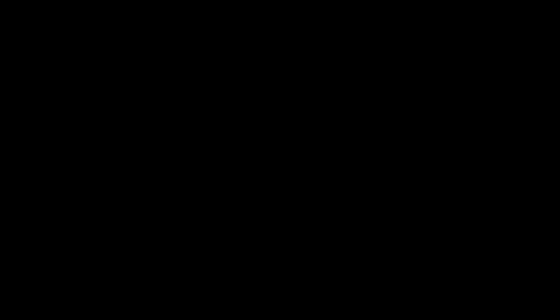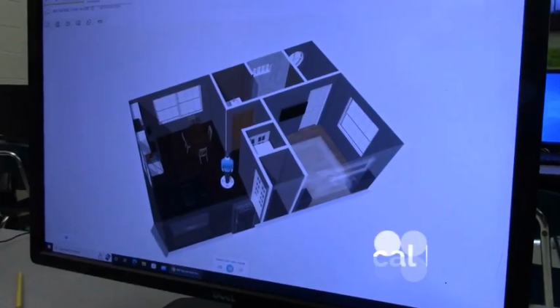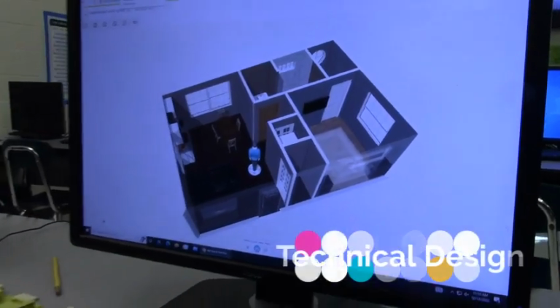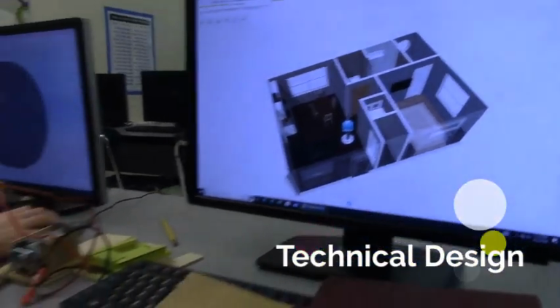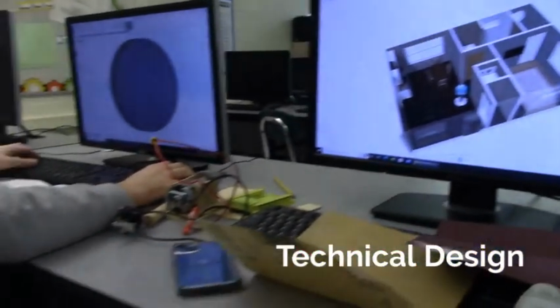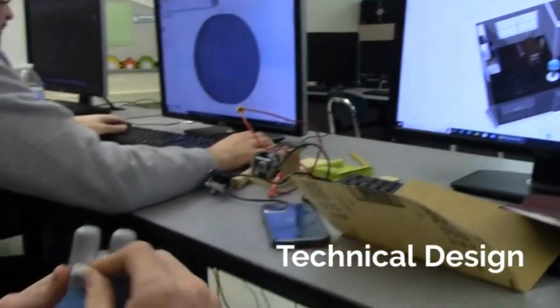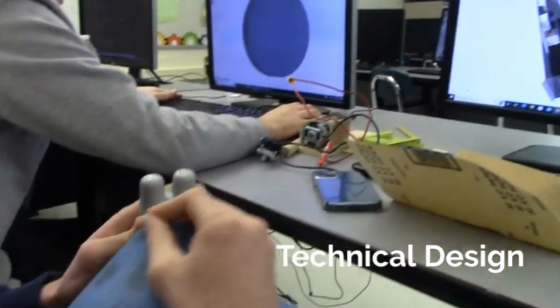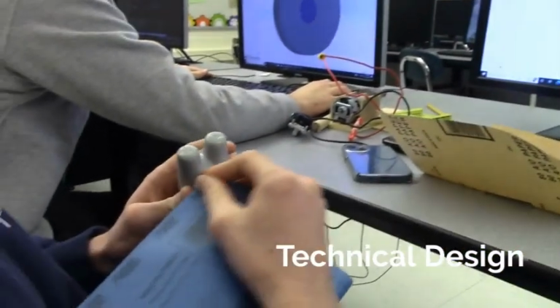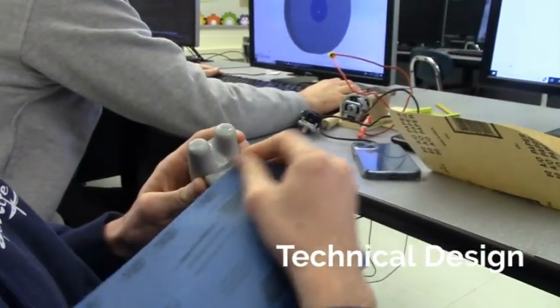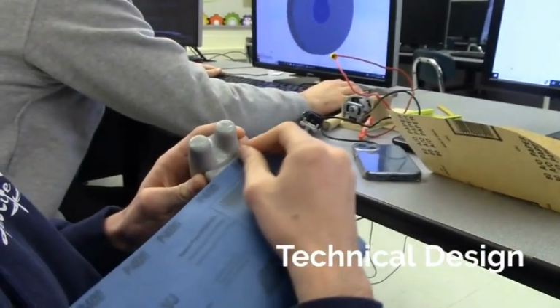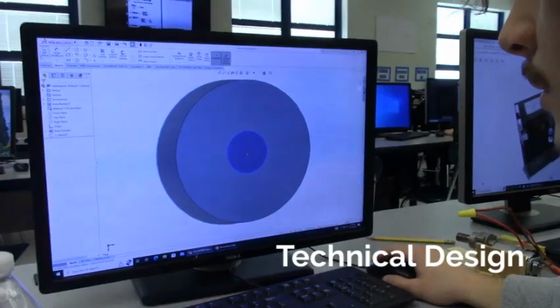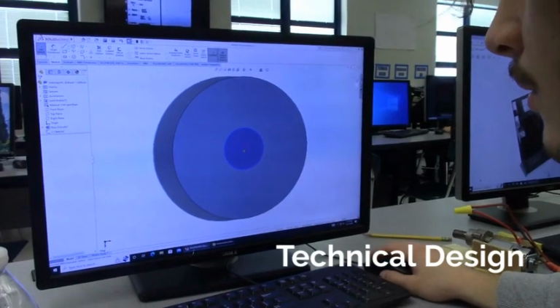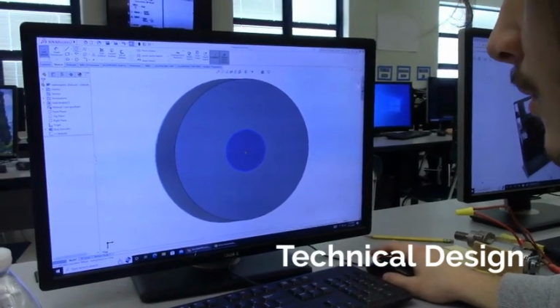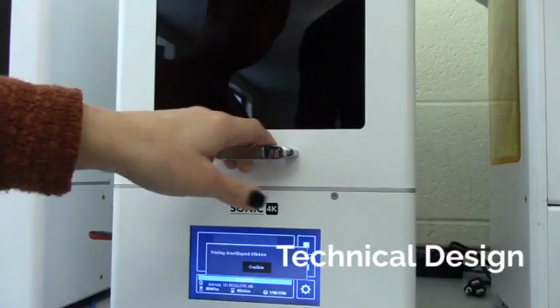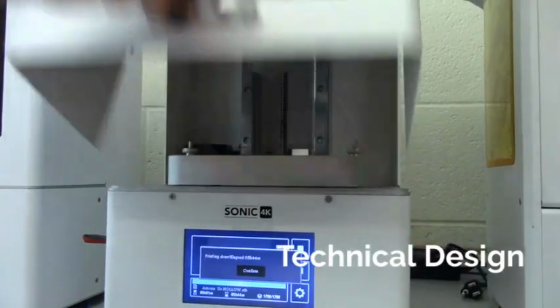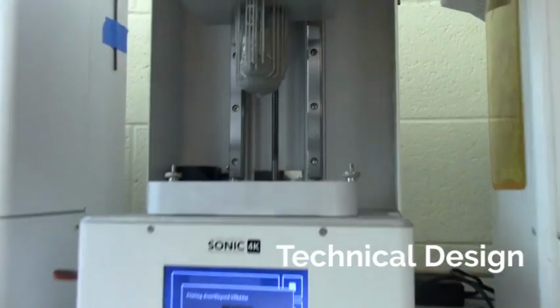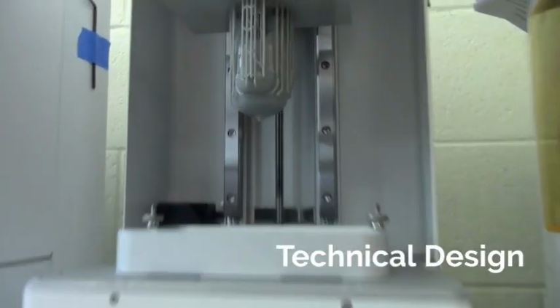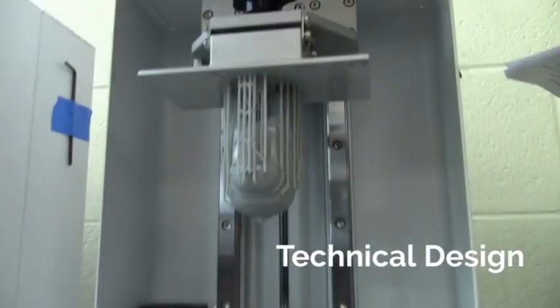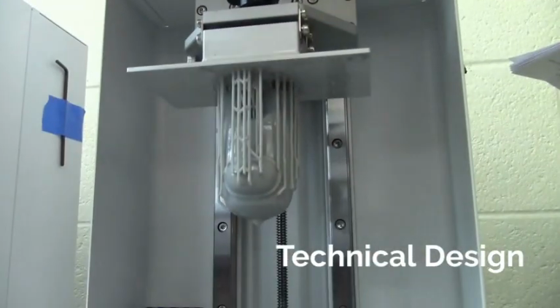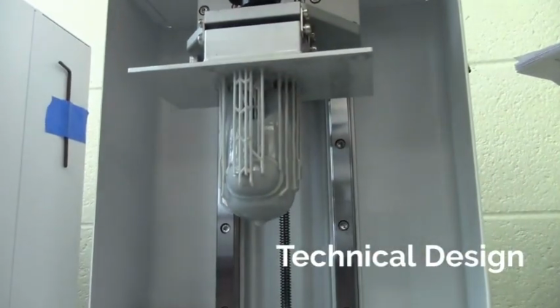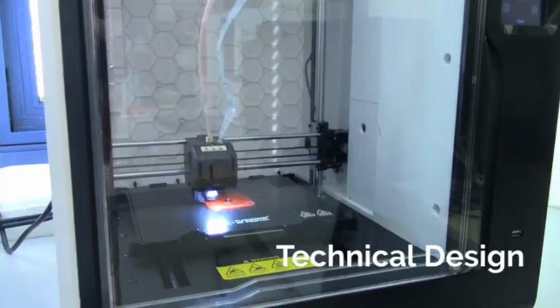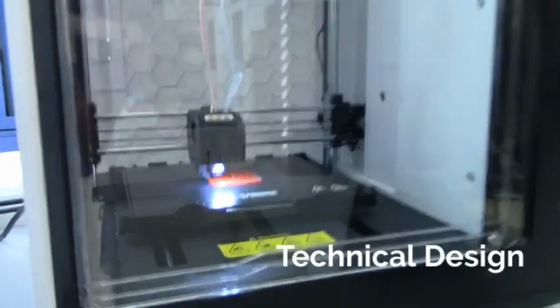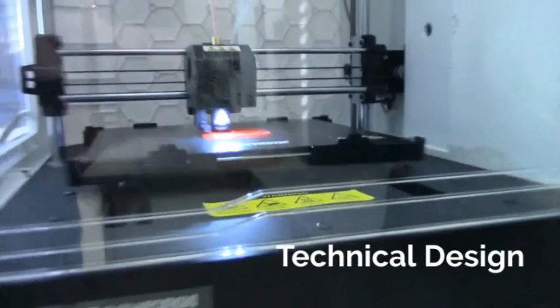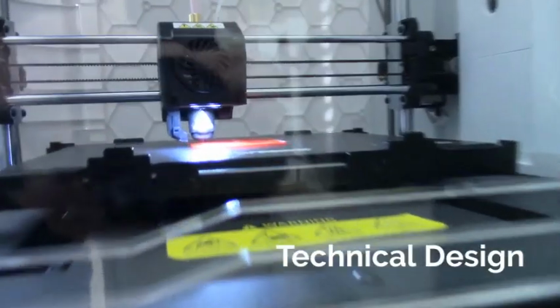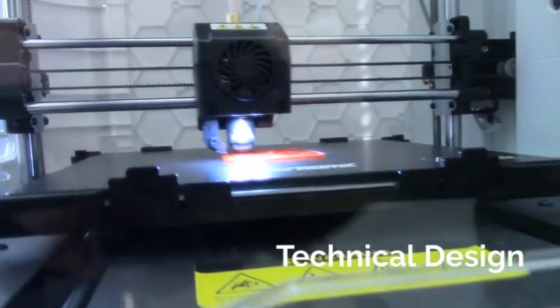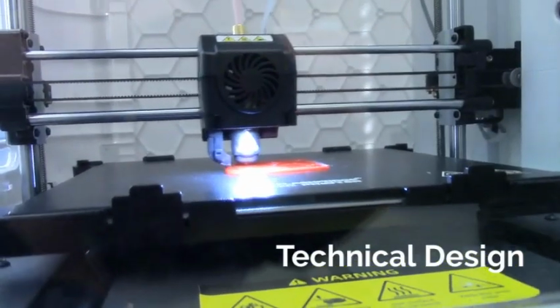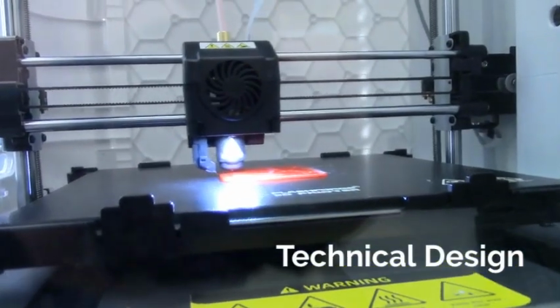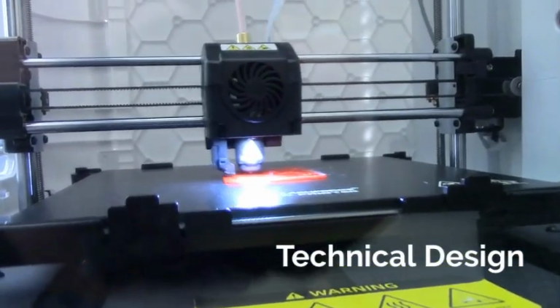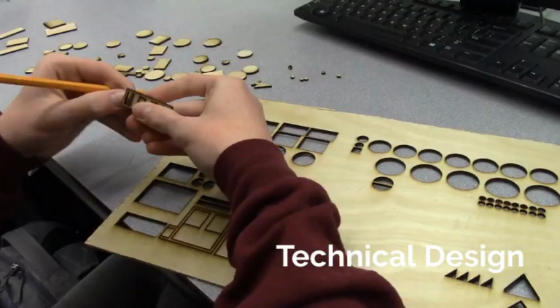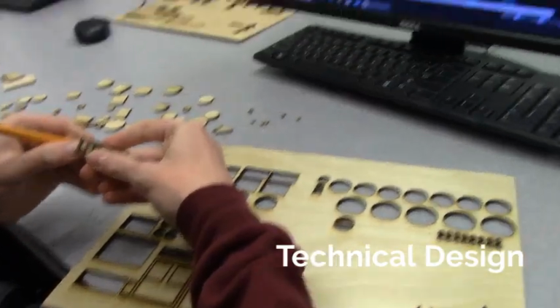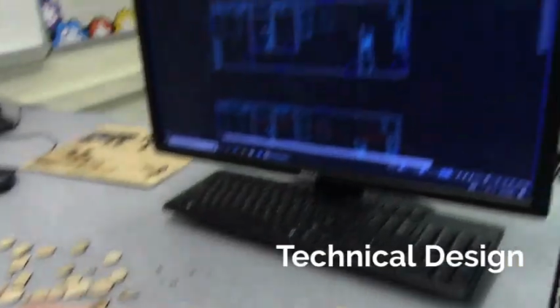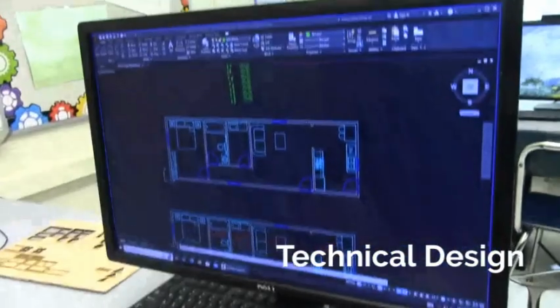In this class you will learn the fundamentals of computer-aided drafting and manufacturing, as well as architecture, 3D printing, laser cutting, and programming. Projects will be used to show how awesome careers in engineering and architecture can be.